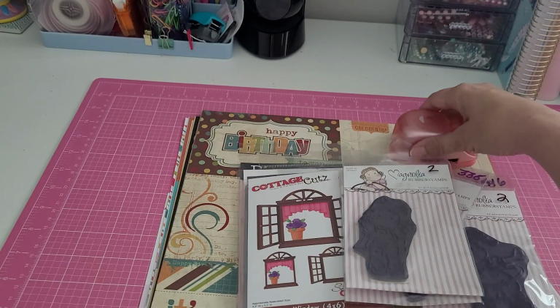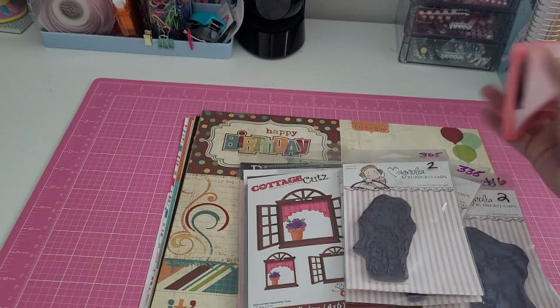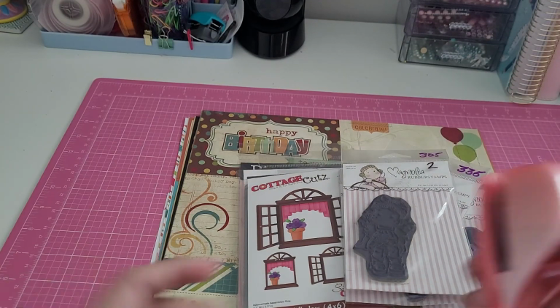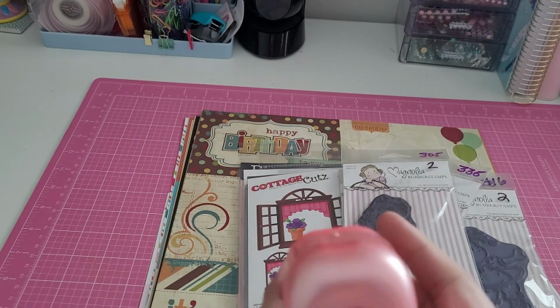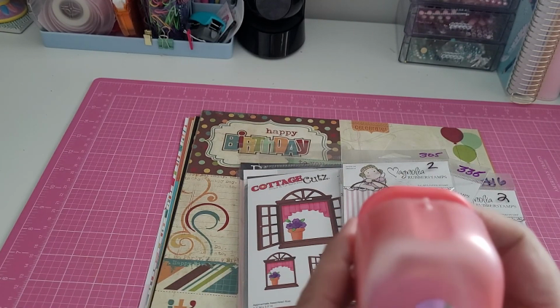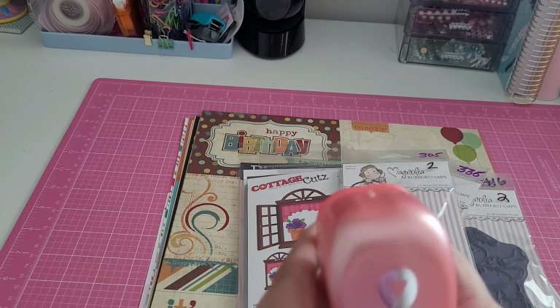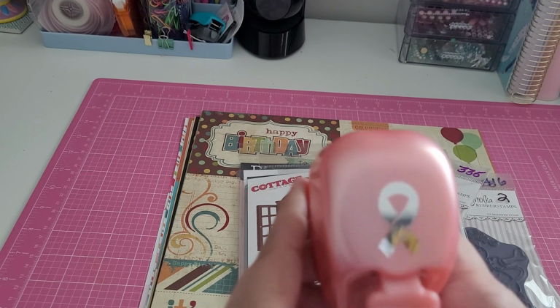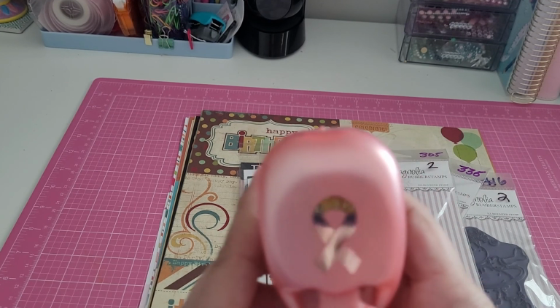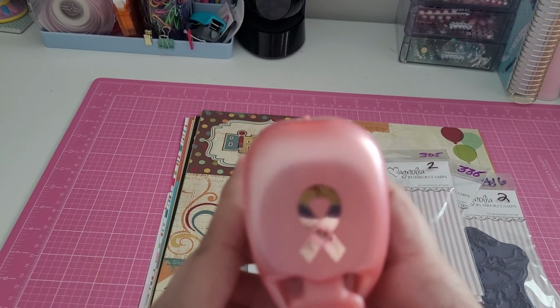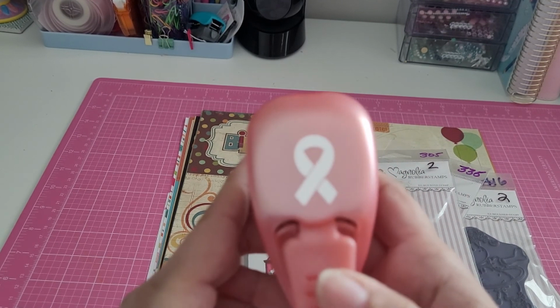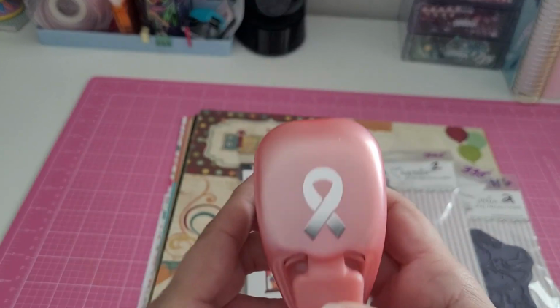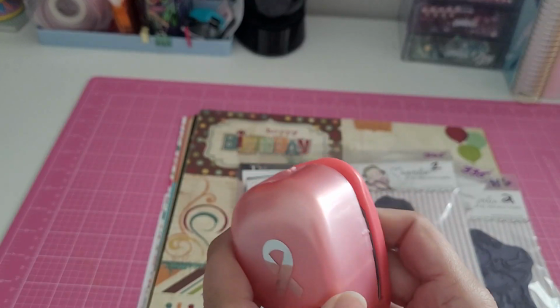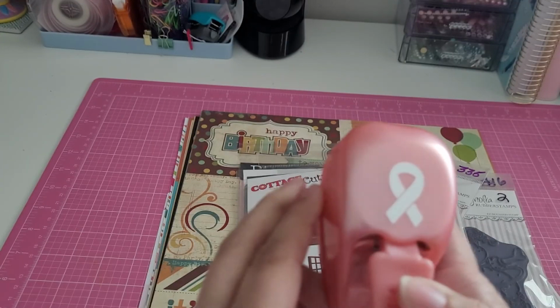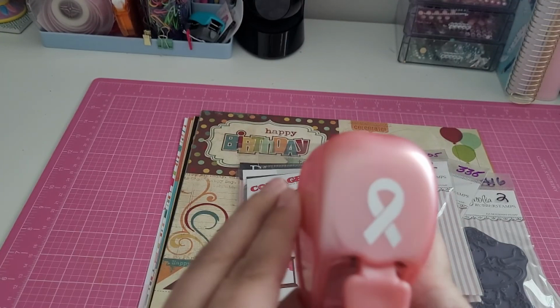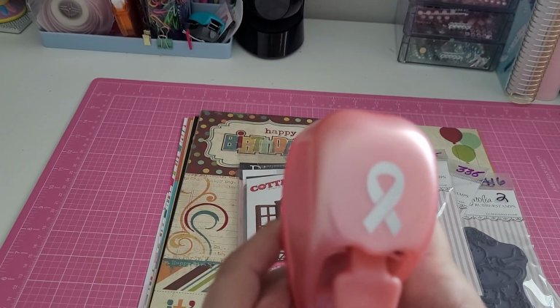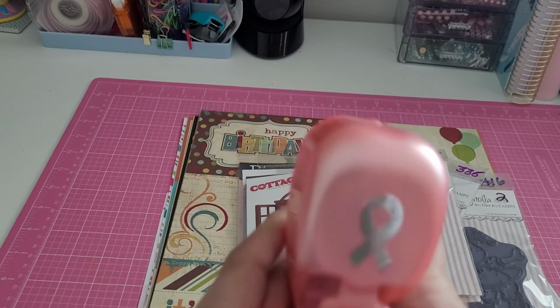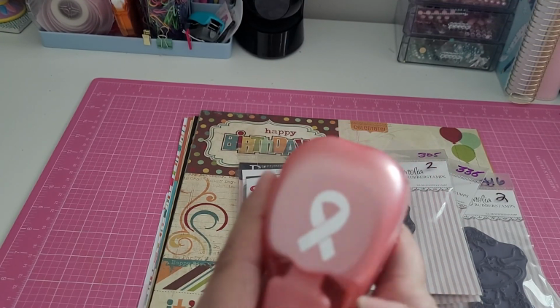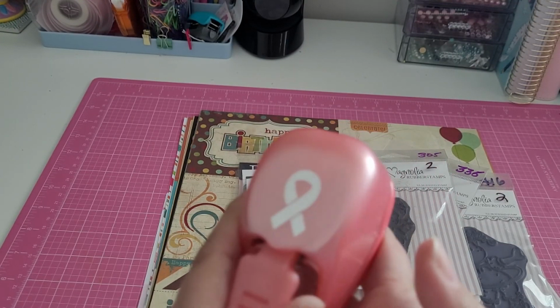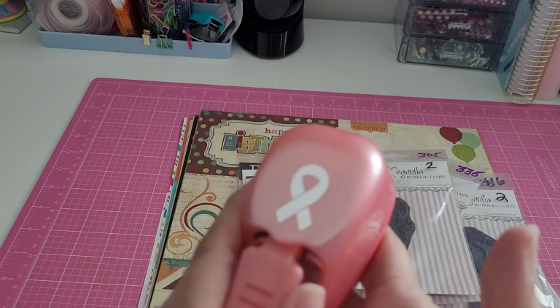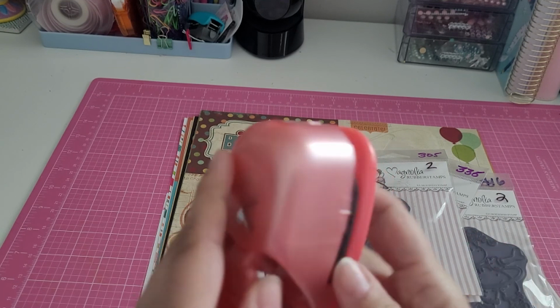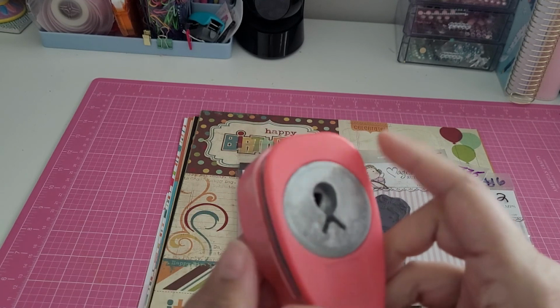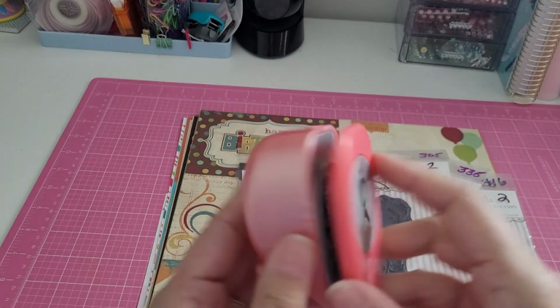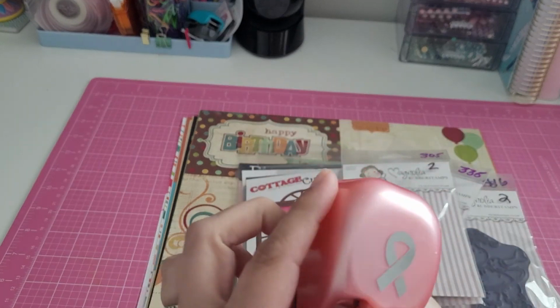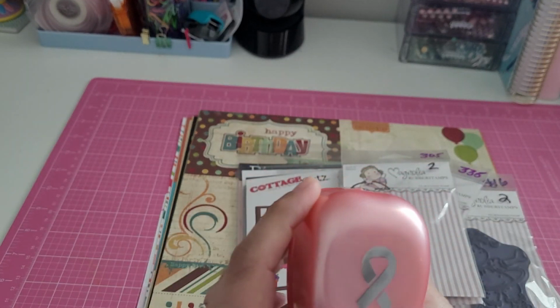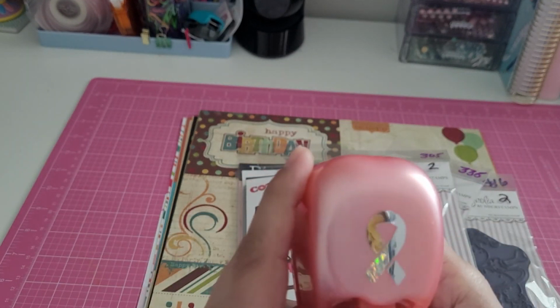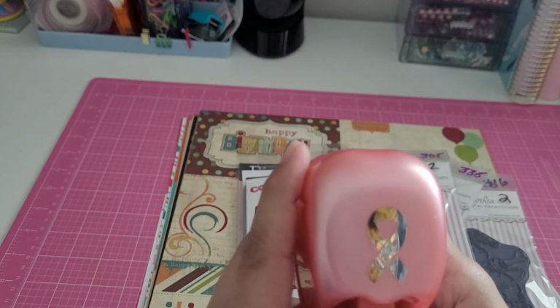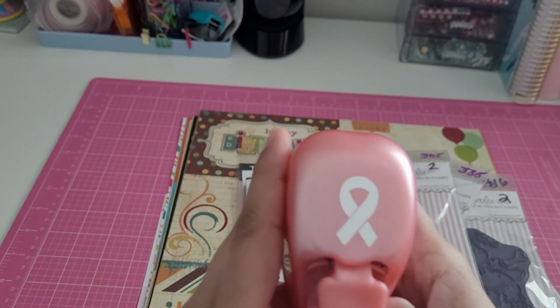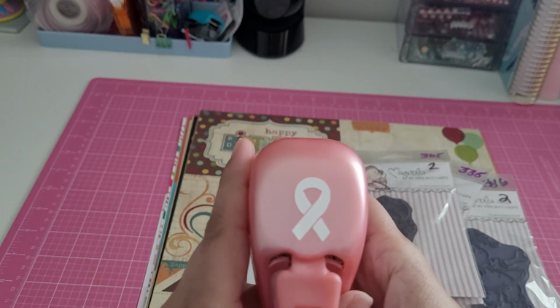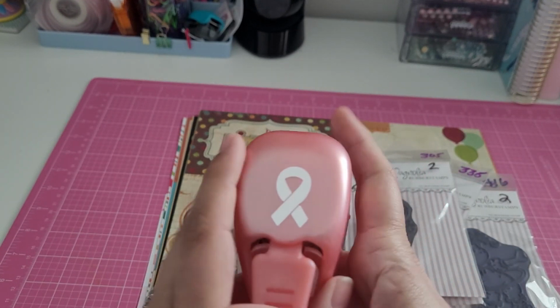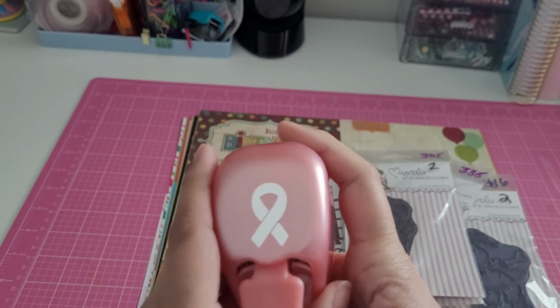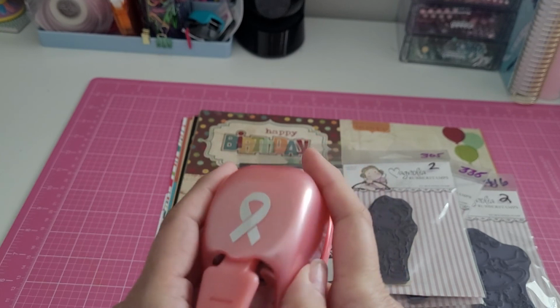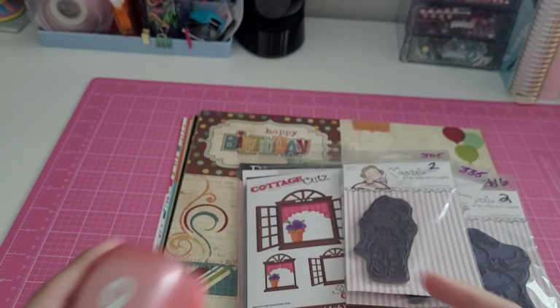I got this ribbon punch. As many of you know, I make lots of breast cancer cards, so I thought this was perfect. I think it was two dollars.